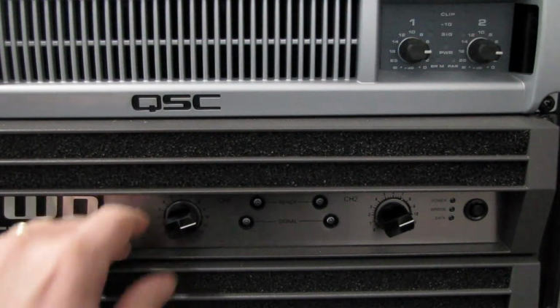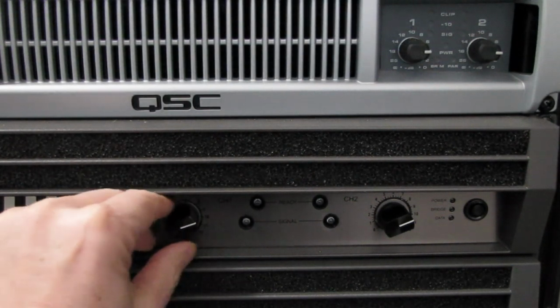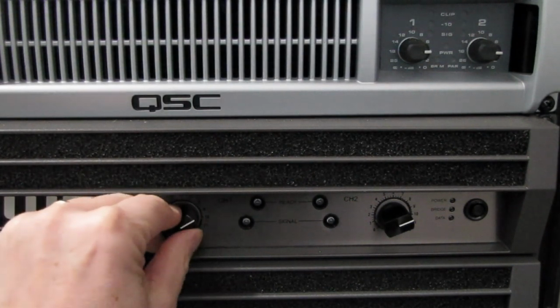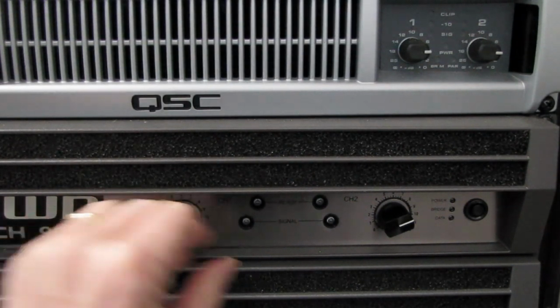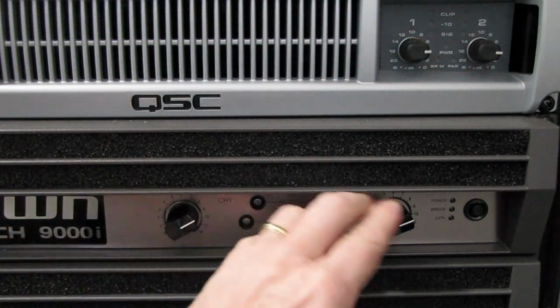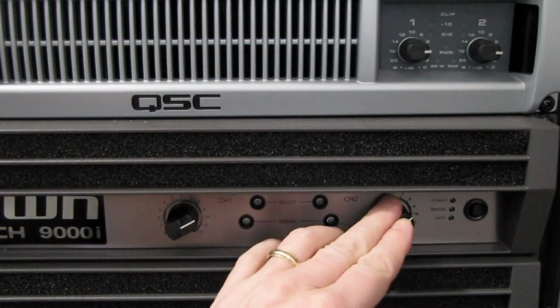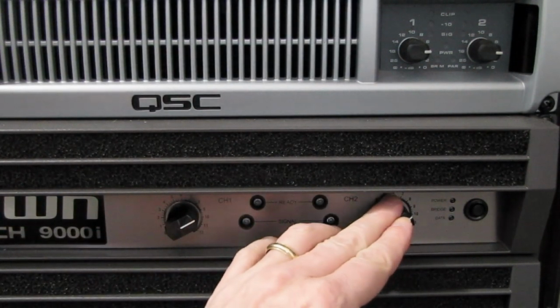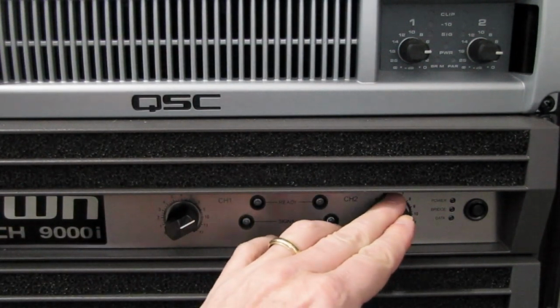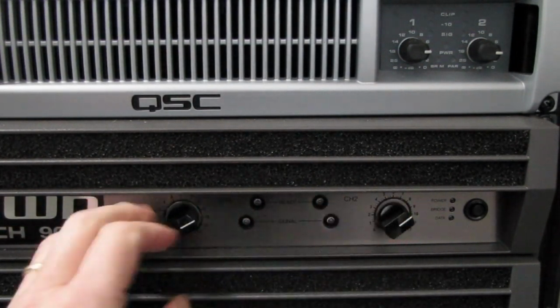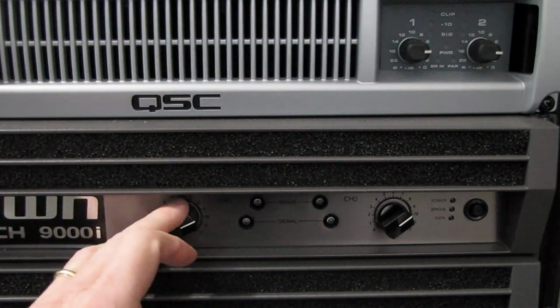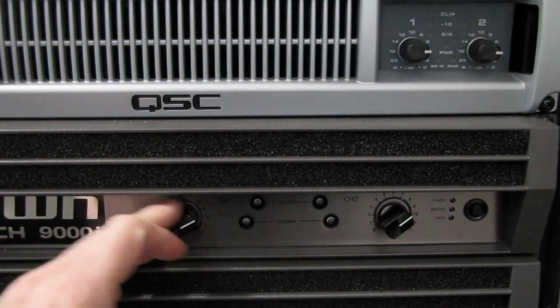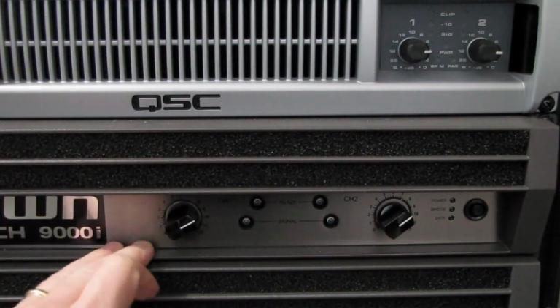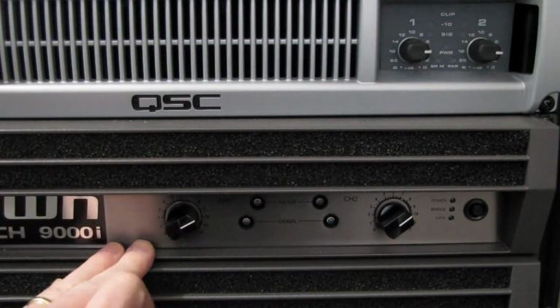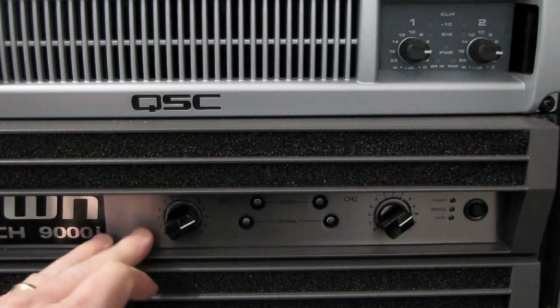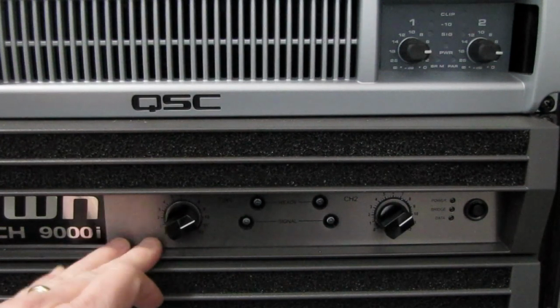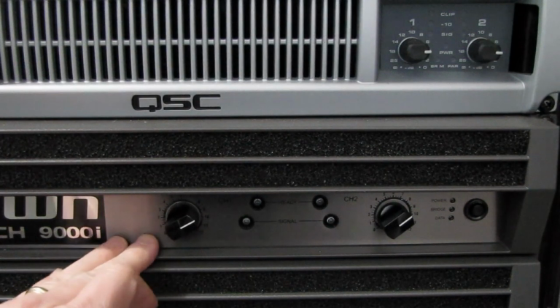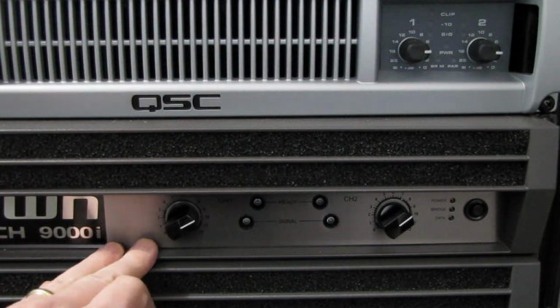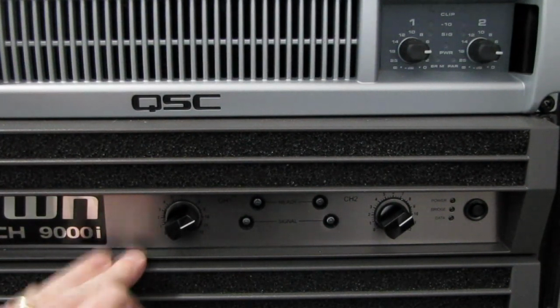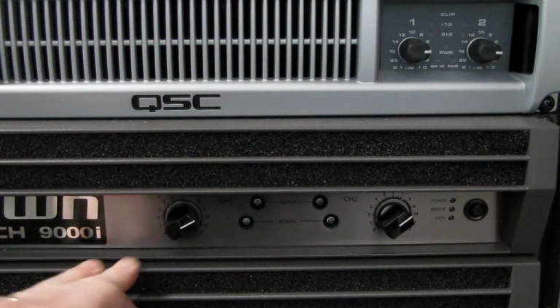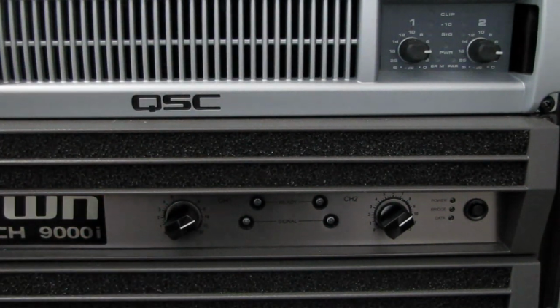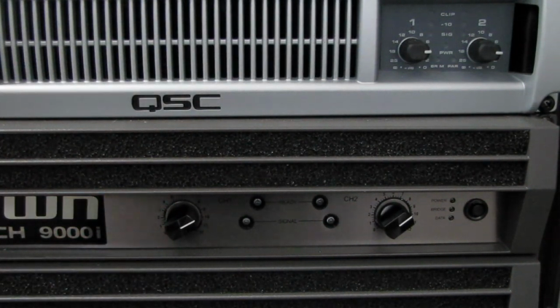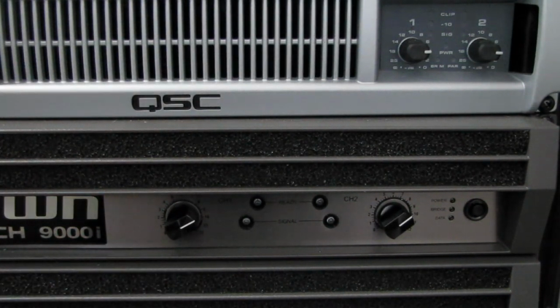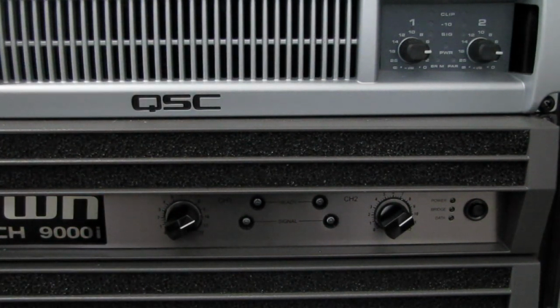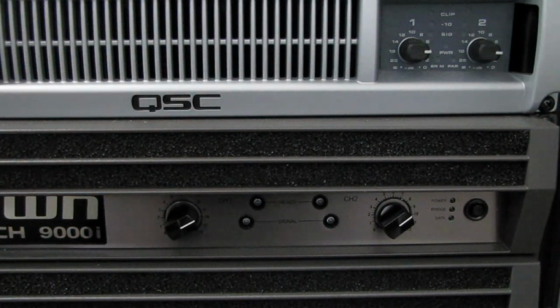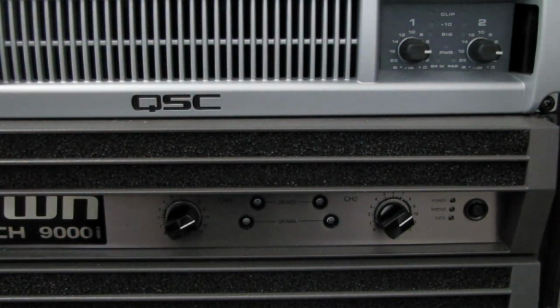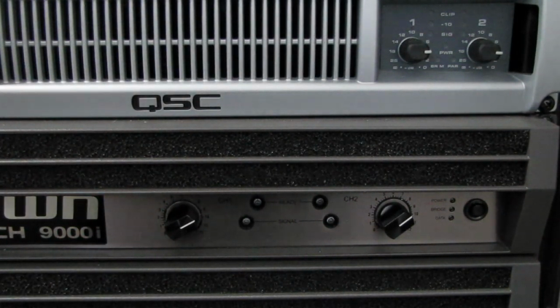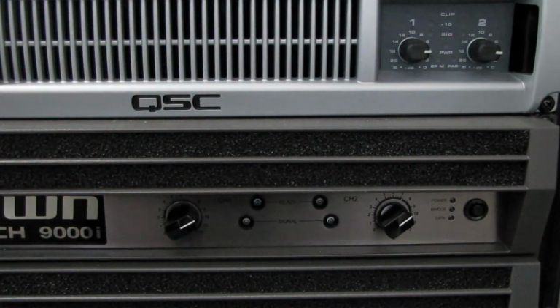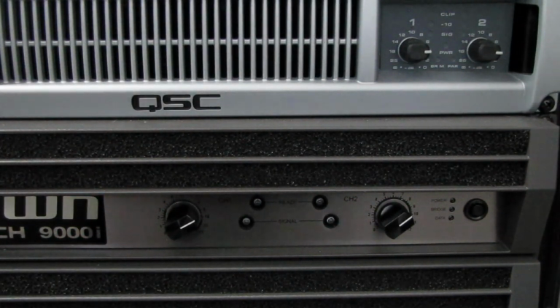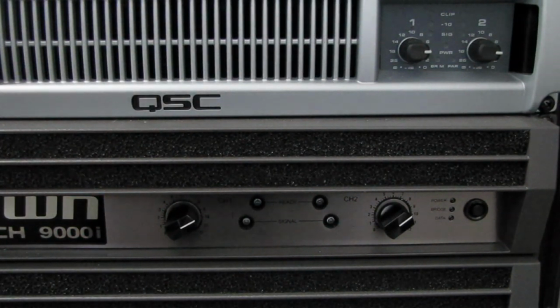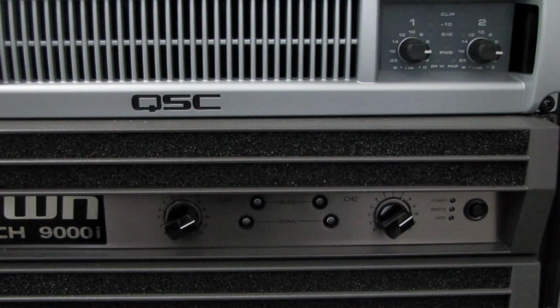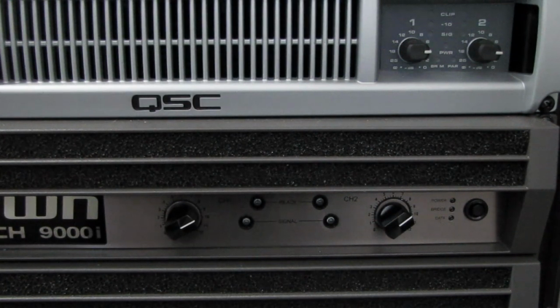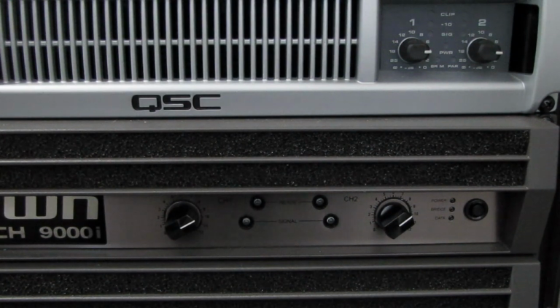Even though you turn them down, these are not volume controls. This just means that more voltage at the input stage is going to be required to have the amplifier run at its full power.